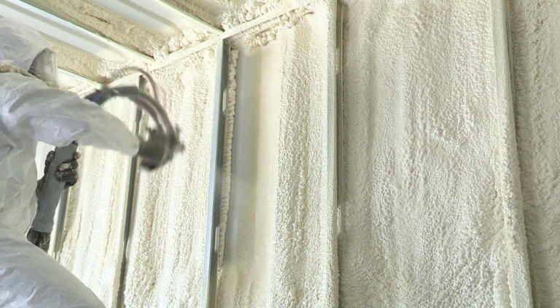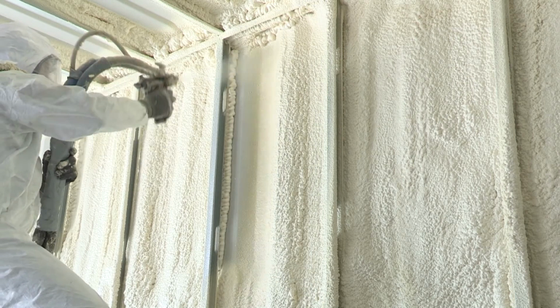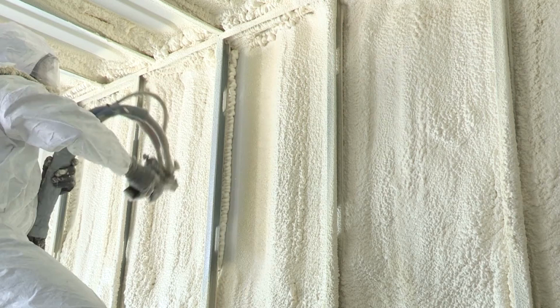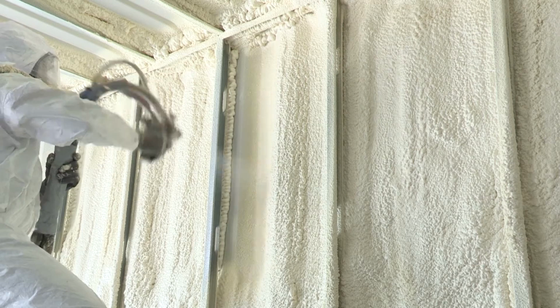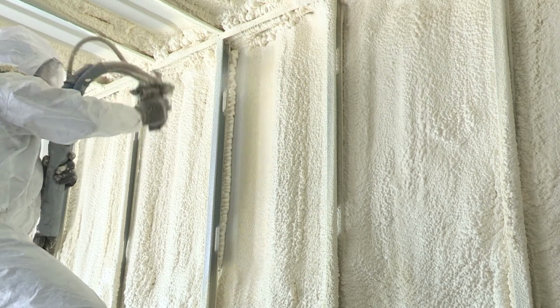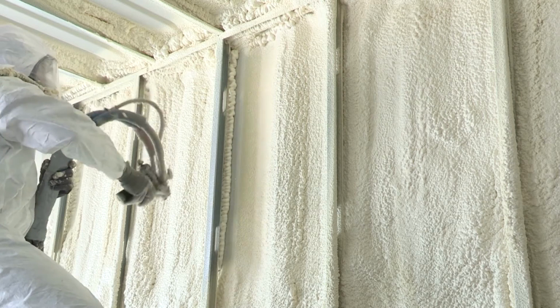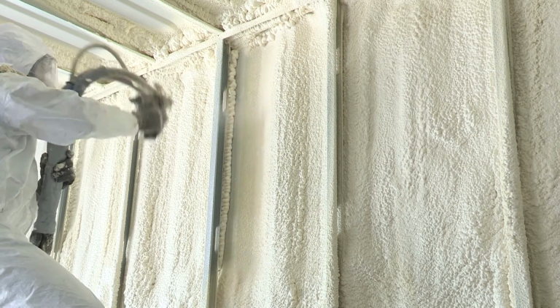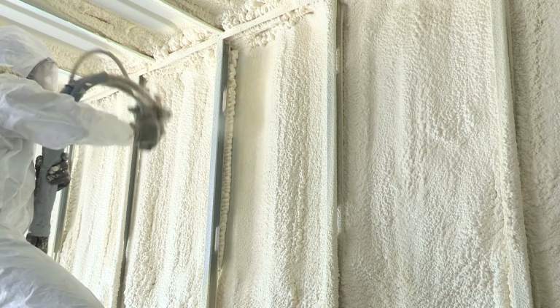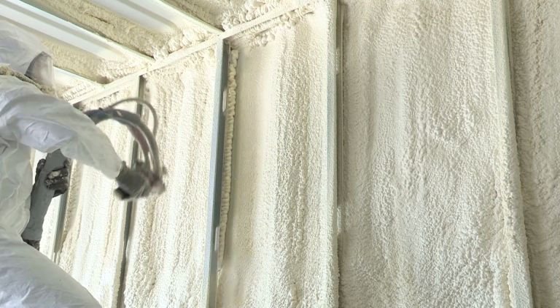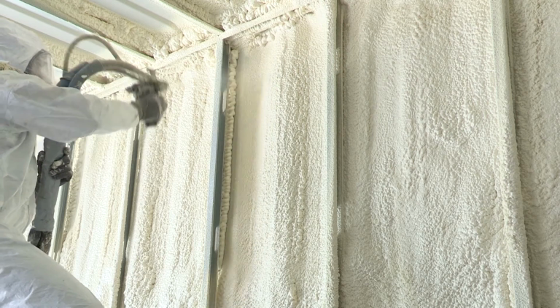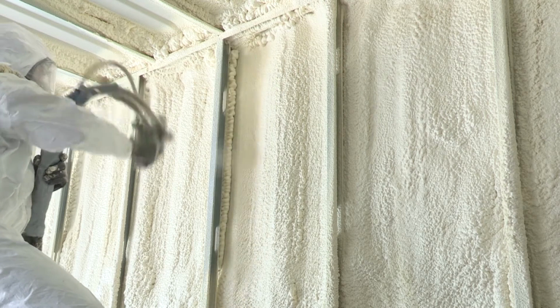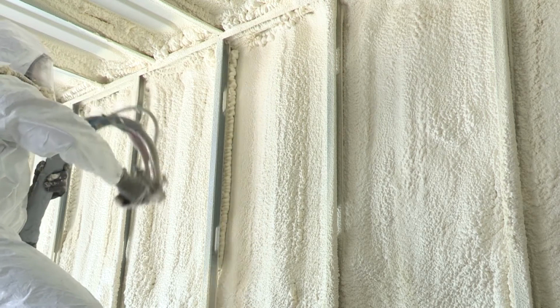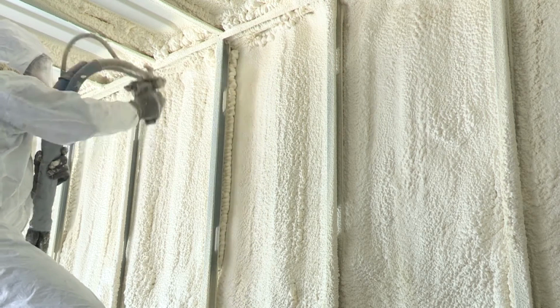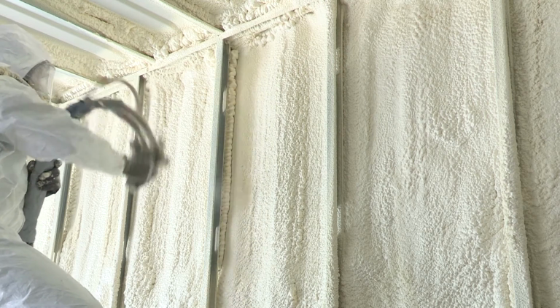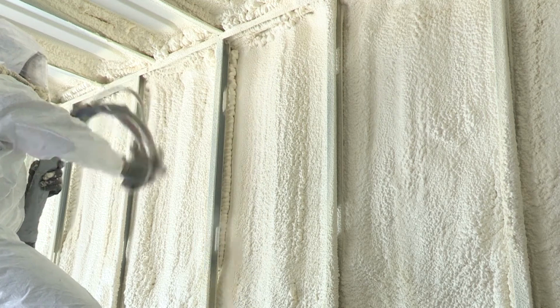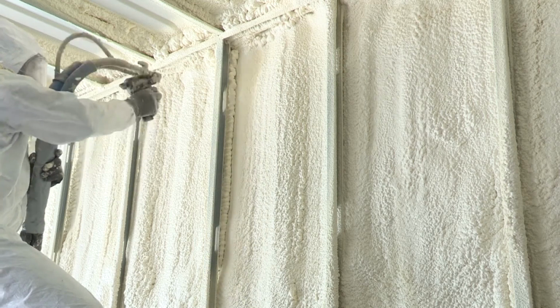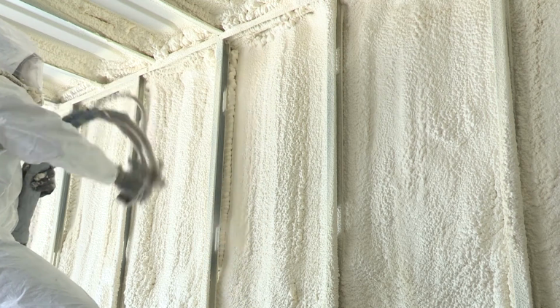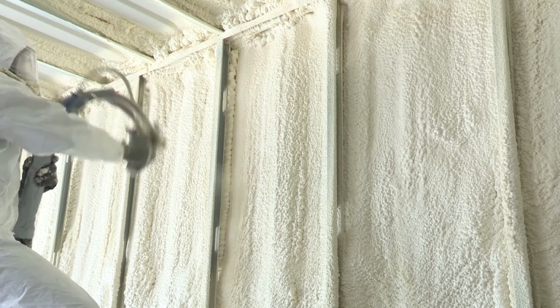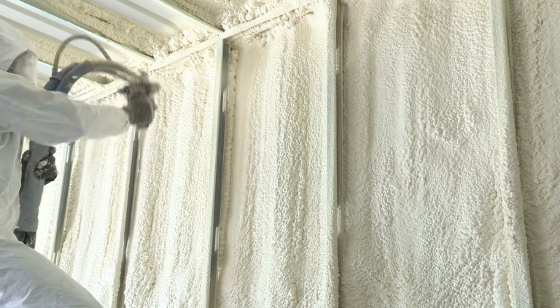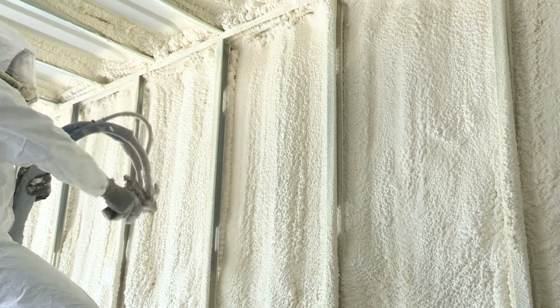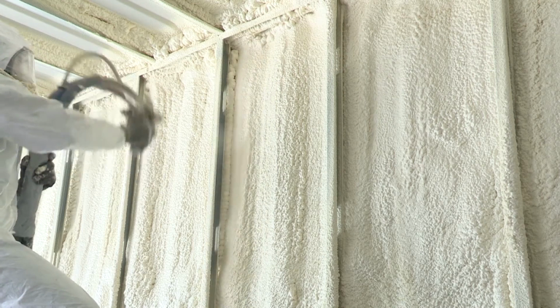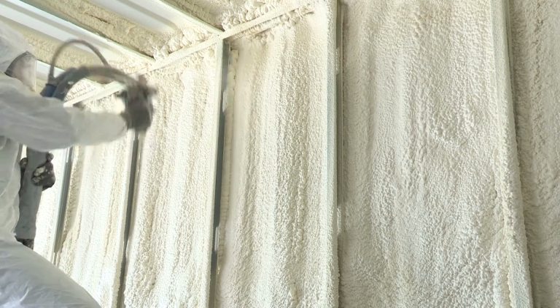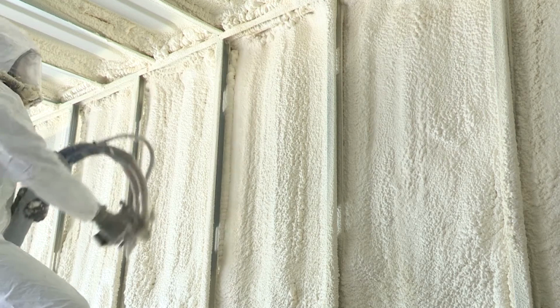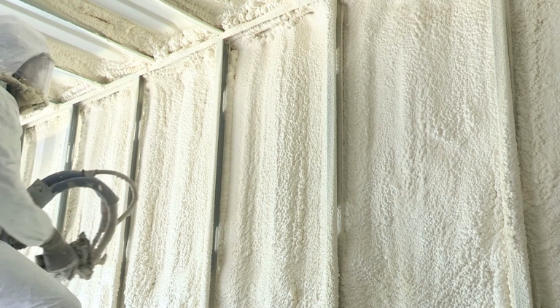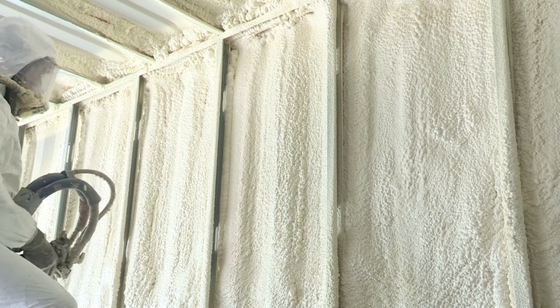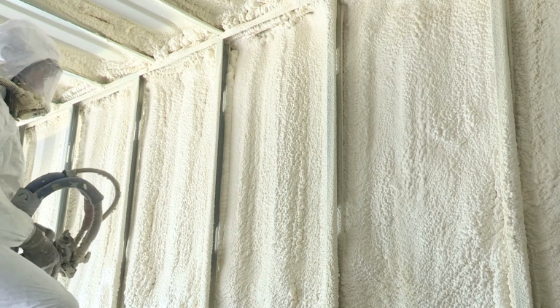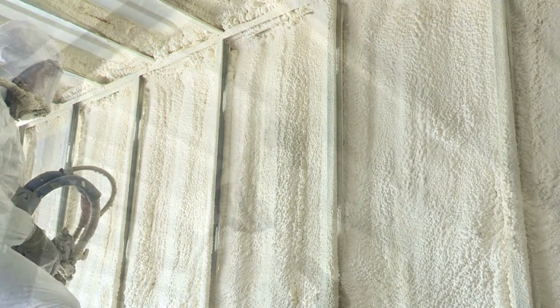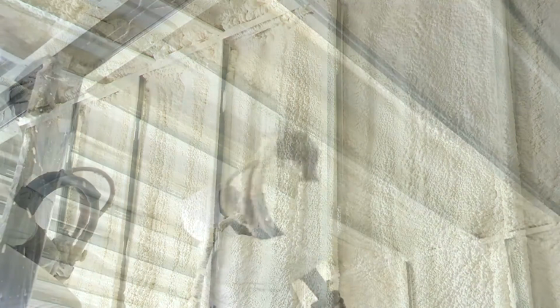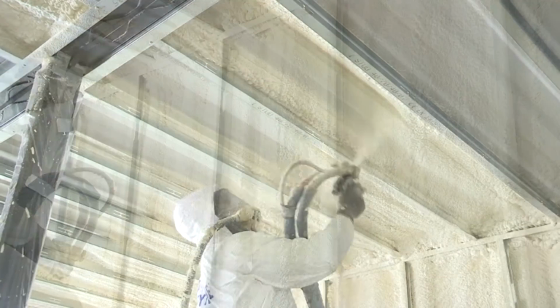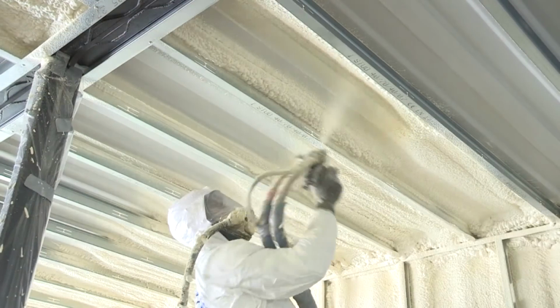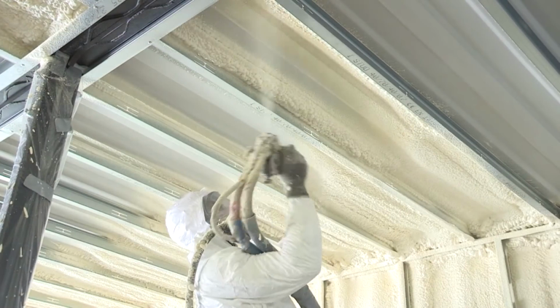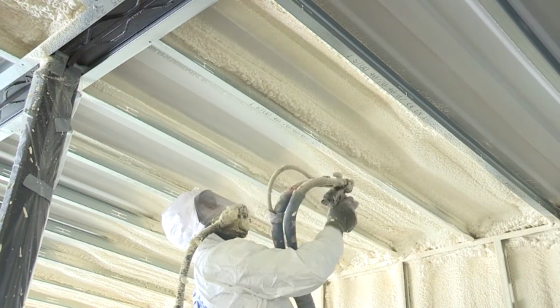Closed cell spray foam insulation can be applied to a variety of surfaces under a range of temperatures and humidity conditions.